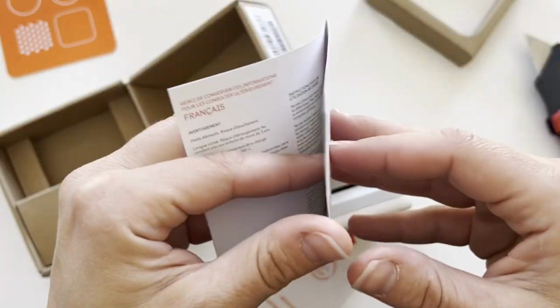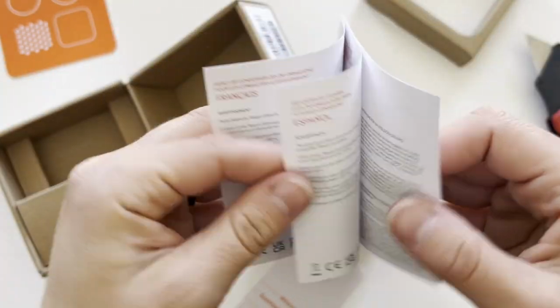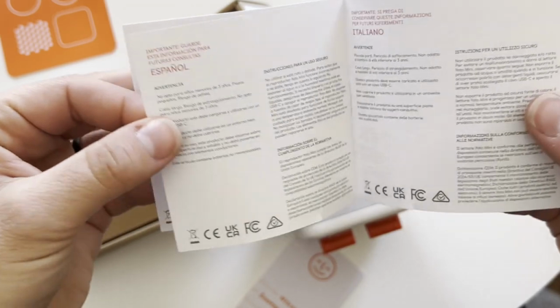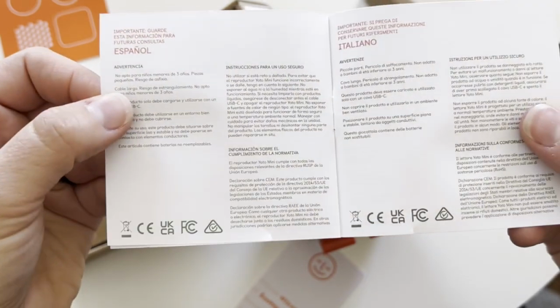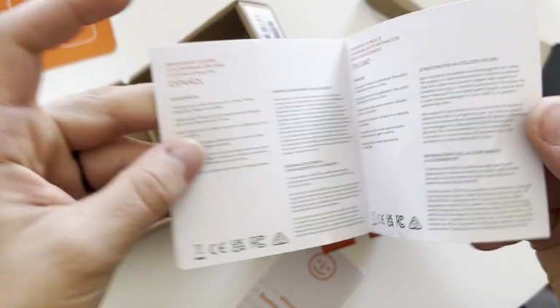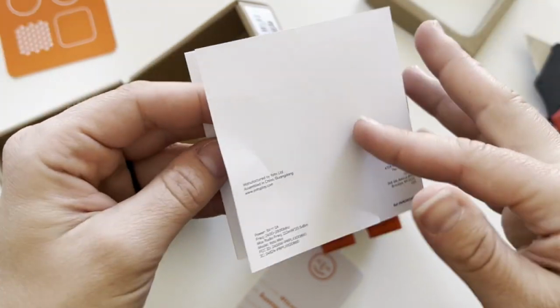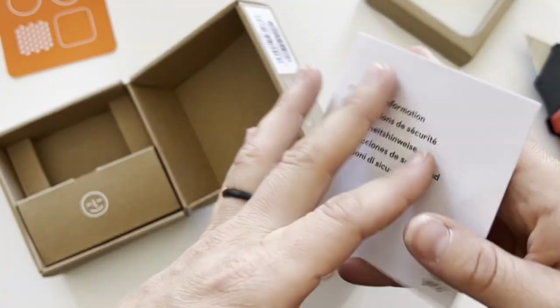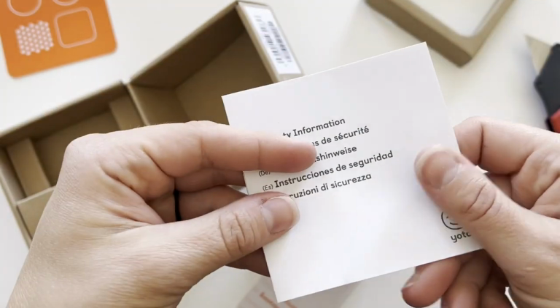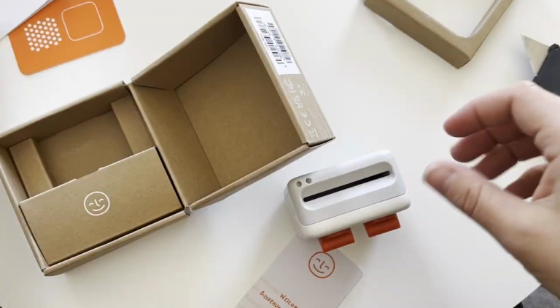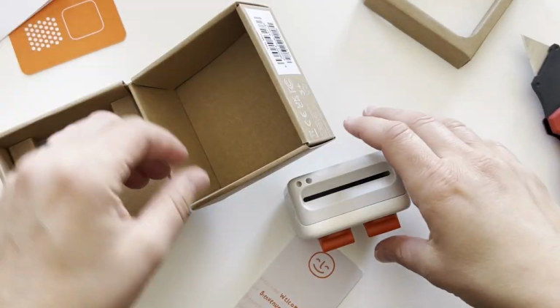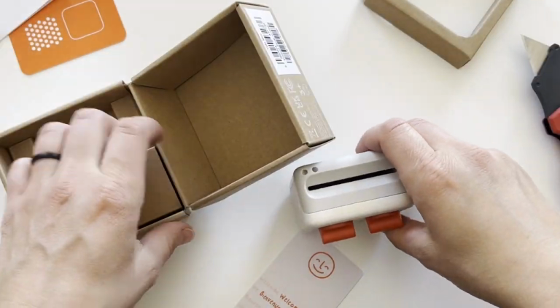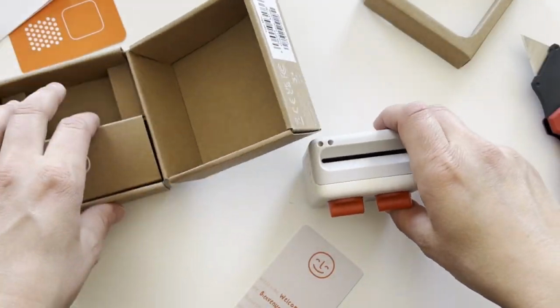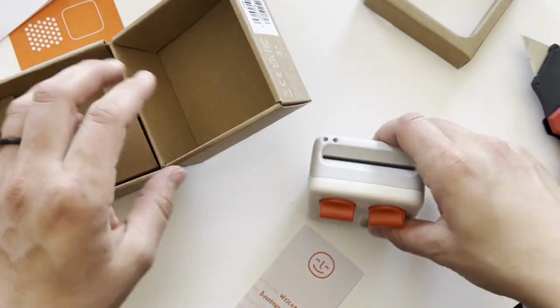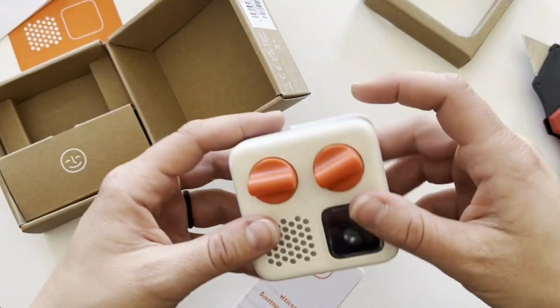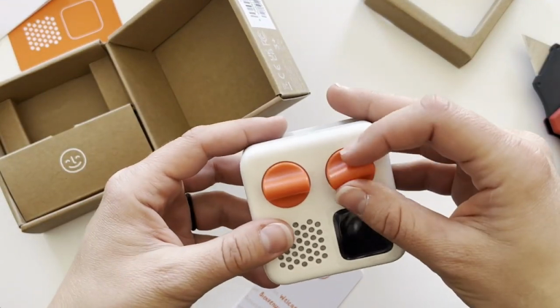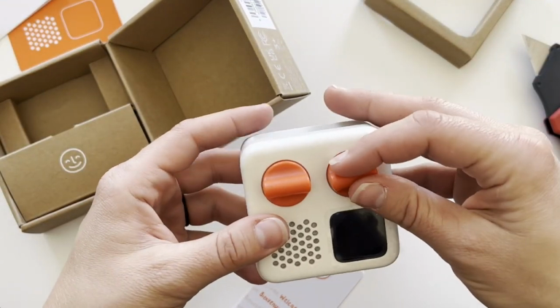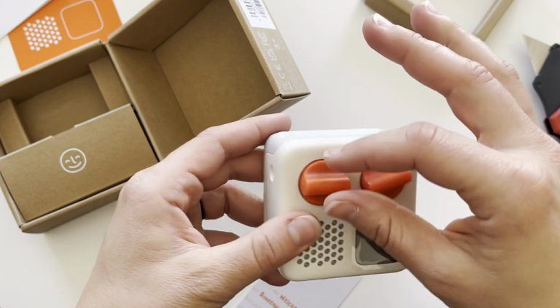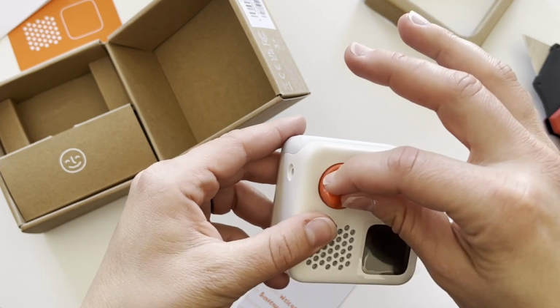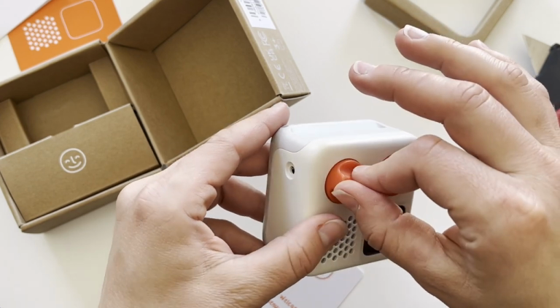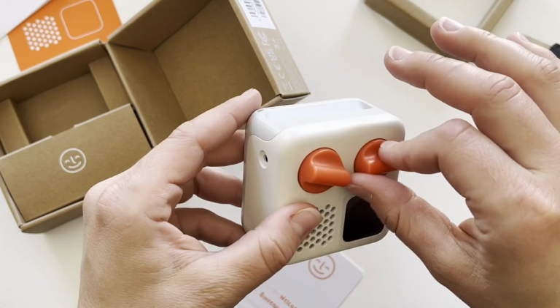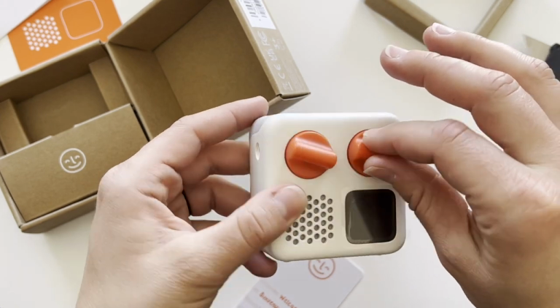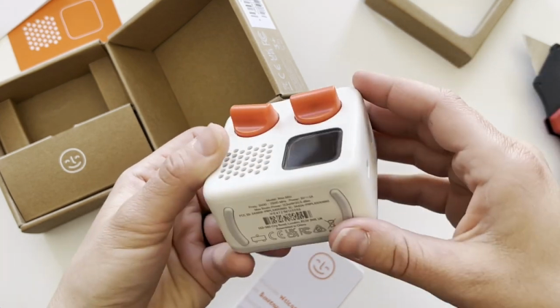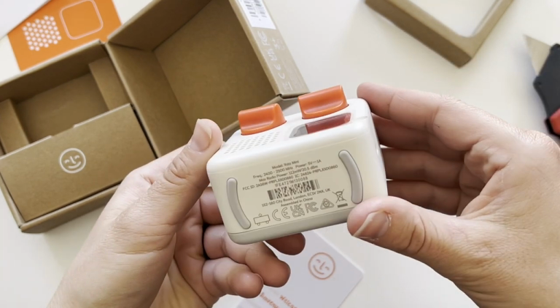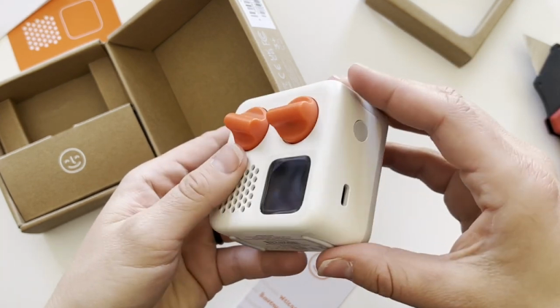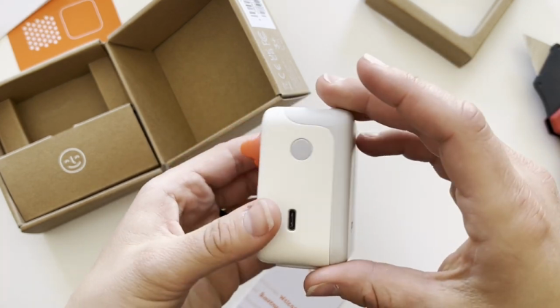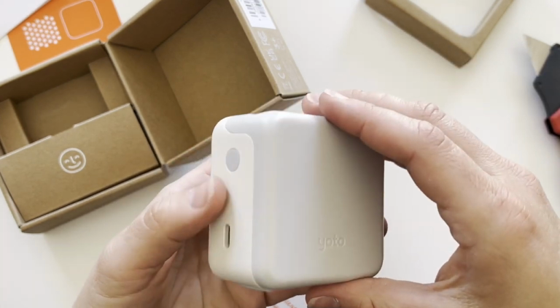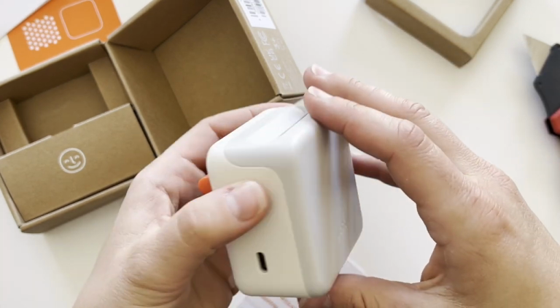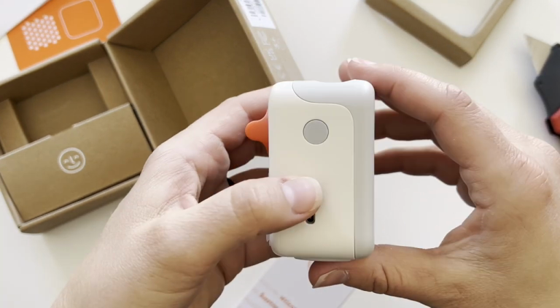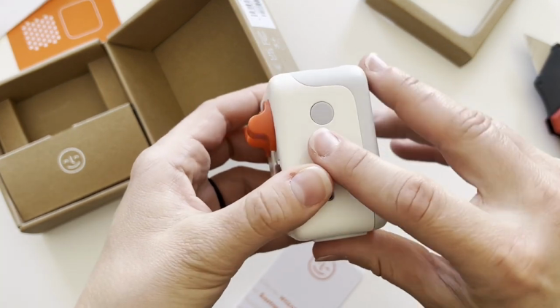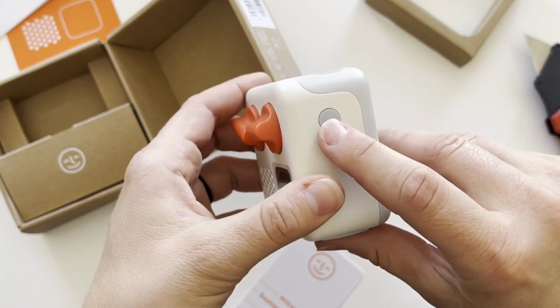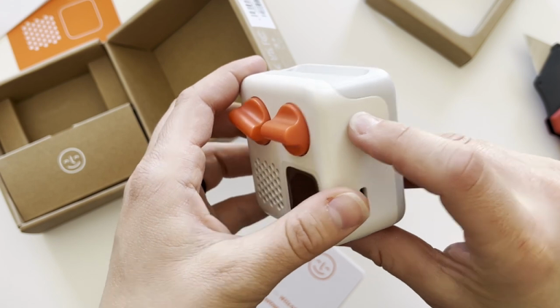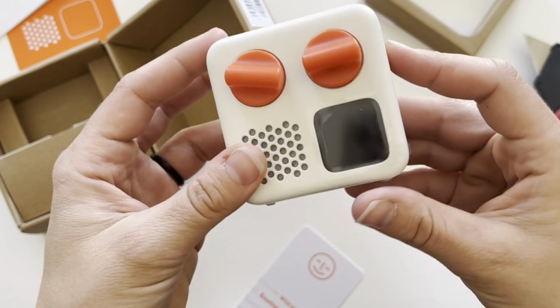The booklet comes in English, French, German, Spanish, and Italian. I'm assuming this is the on button.